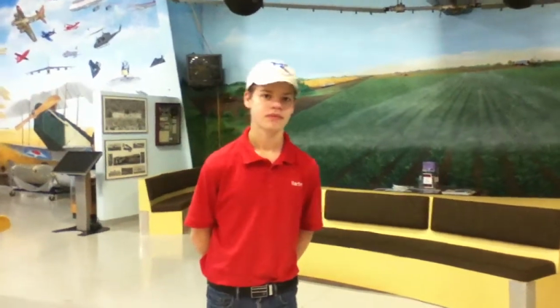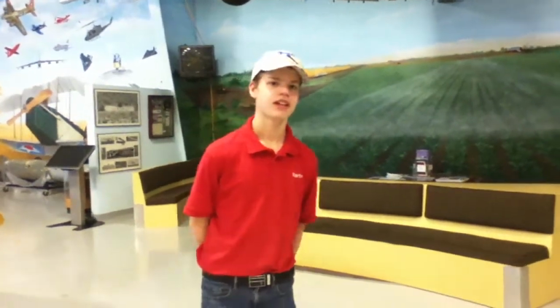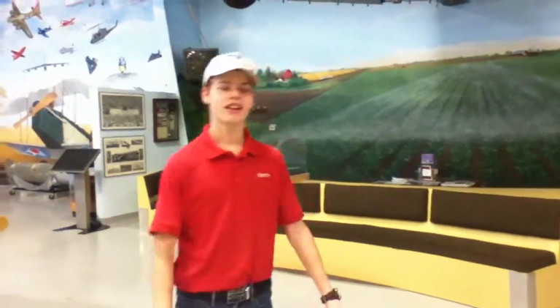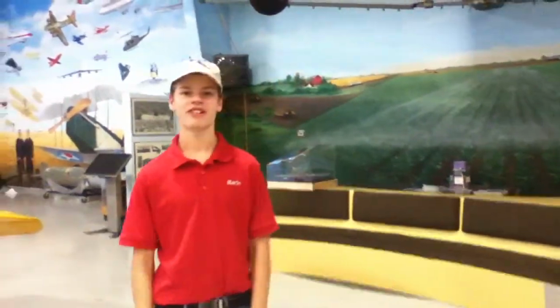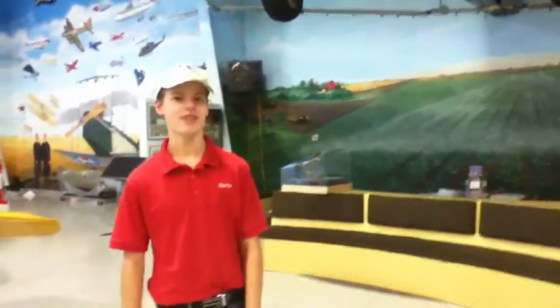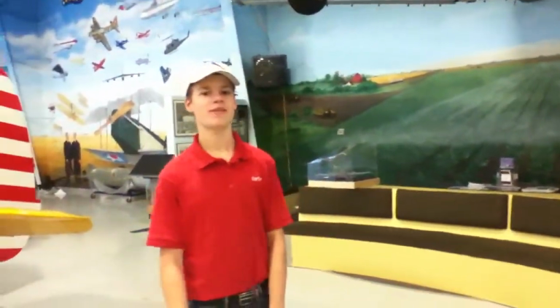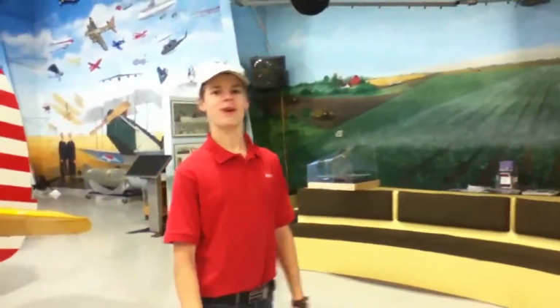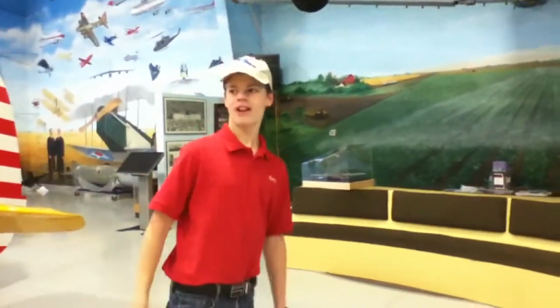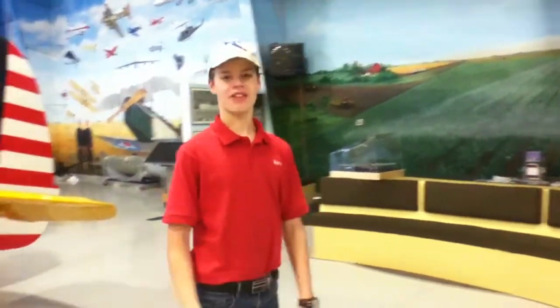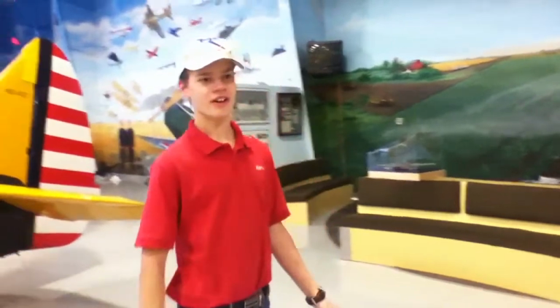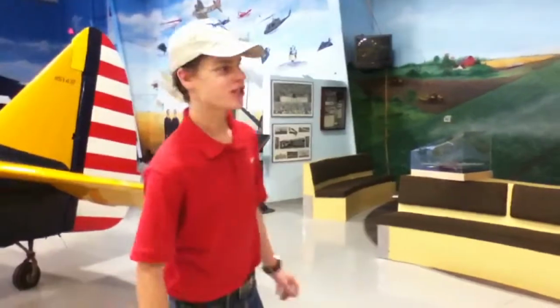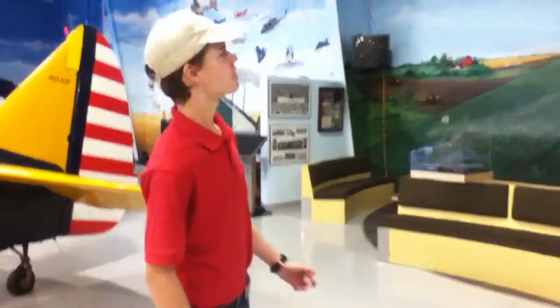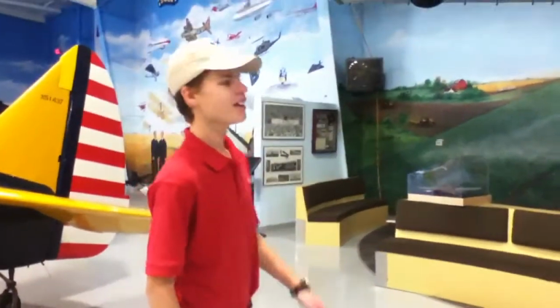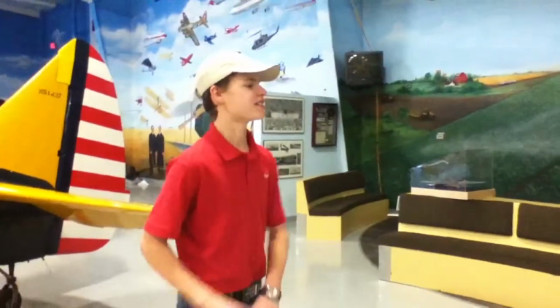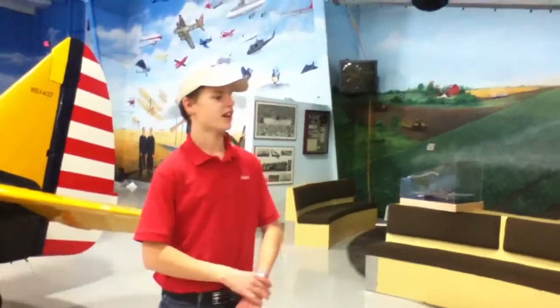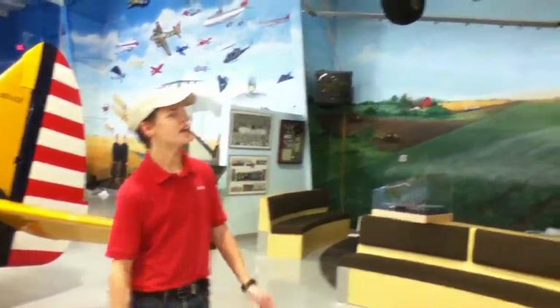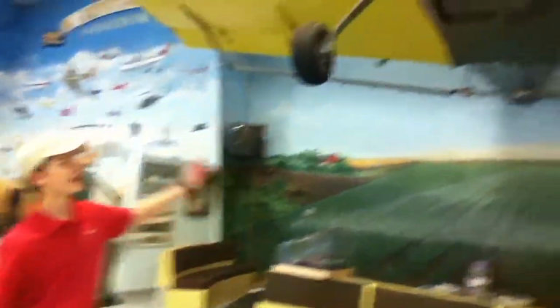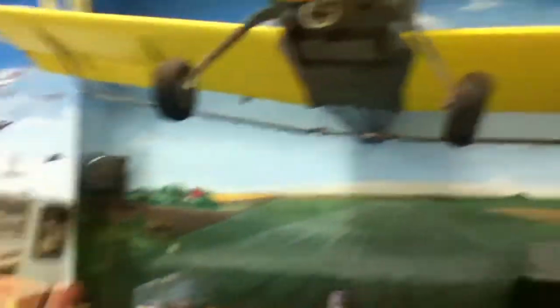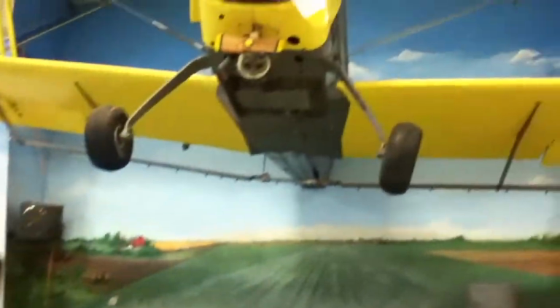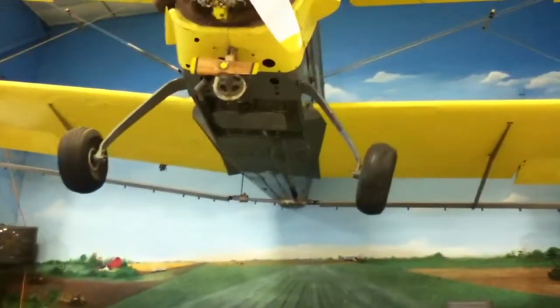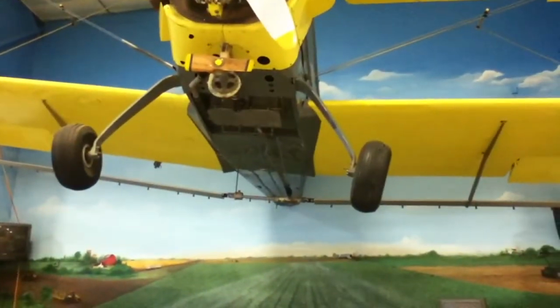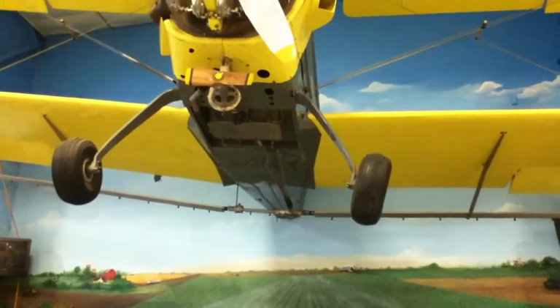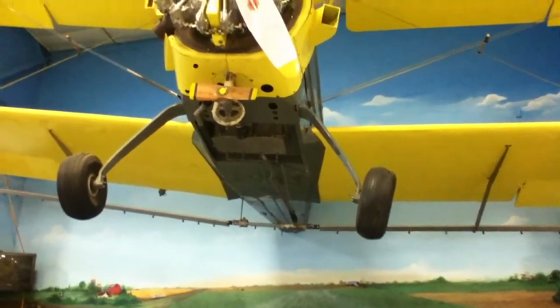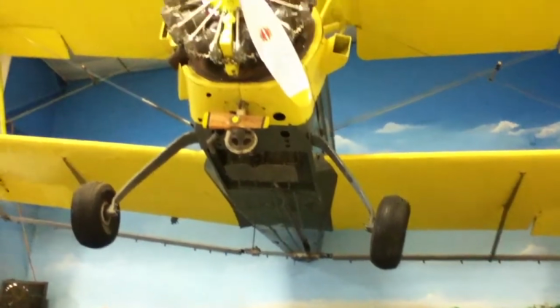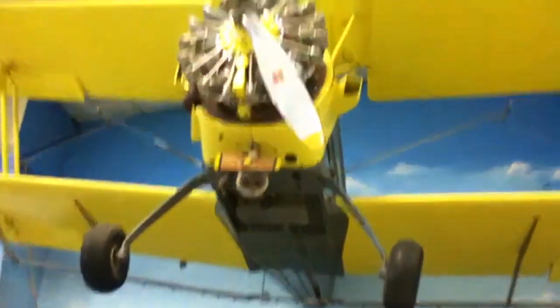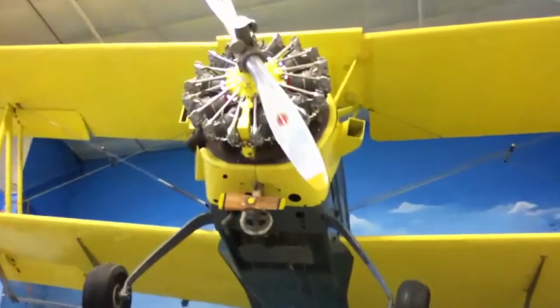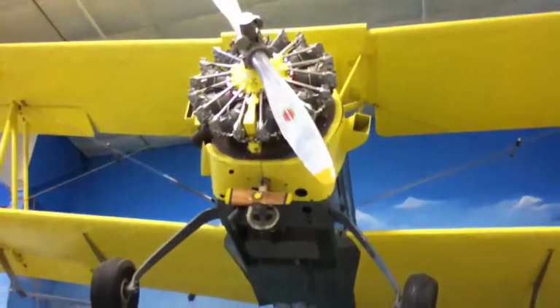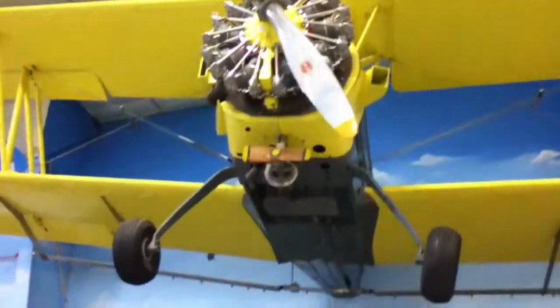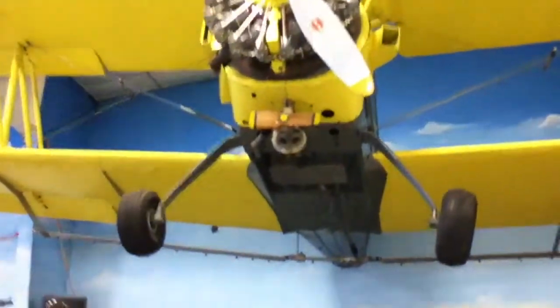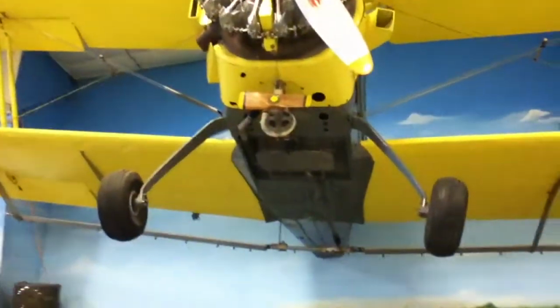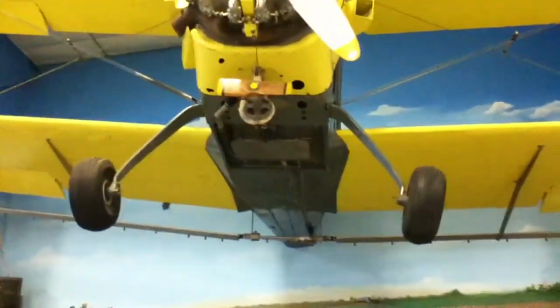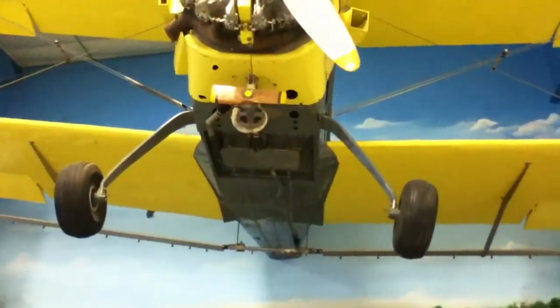Hey guys, Martin here from Aviation Fargo. The aircraft I will be showing you today is this Grumman AG-CAT. These aircraft were originally built by Grumman and are now built by Schweizer, which is a German glider company.